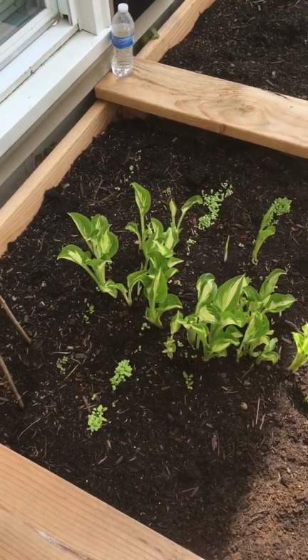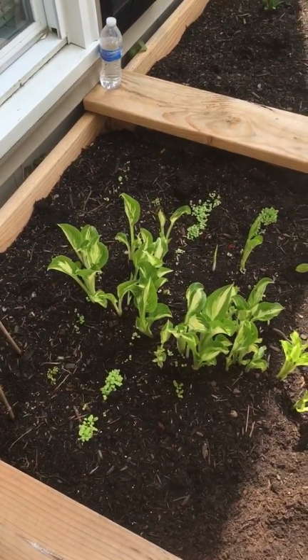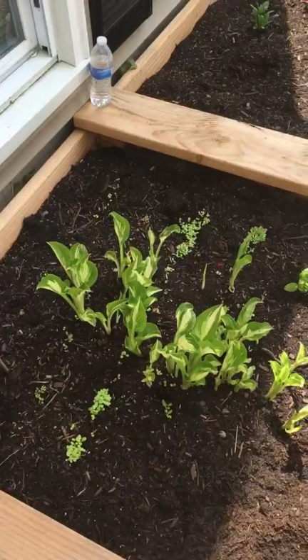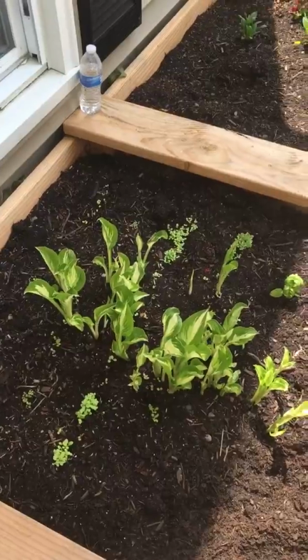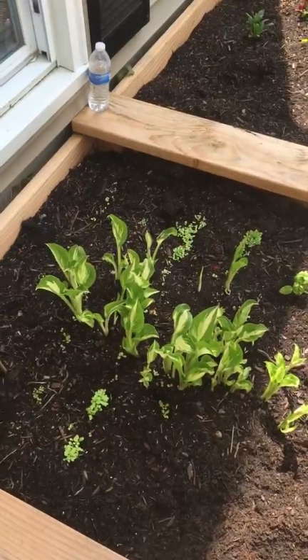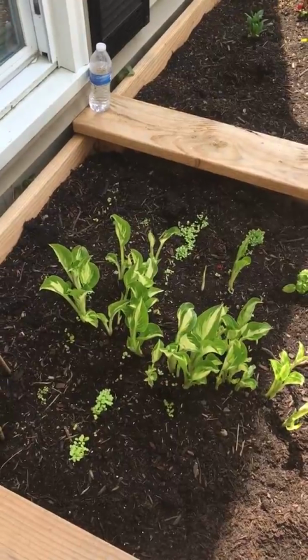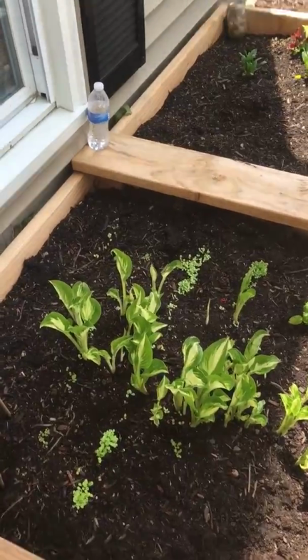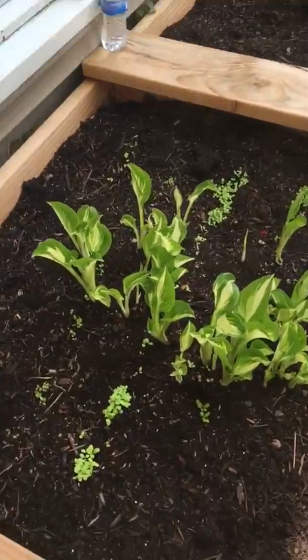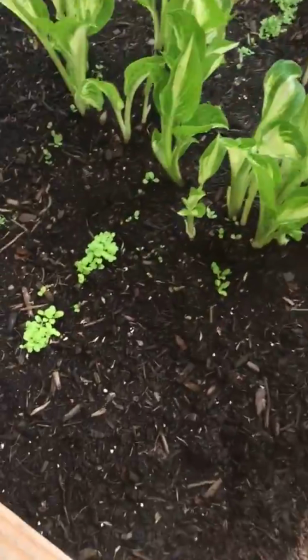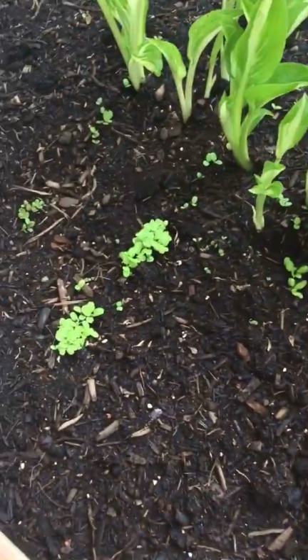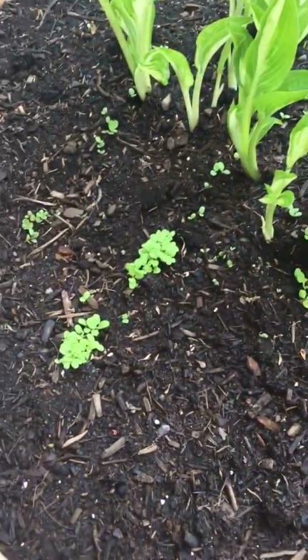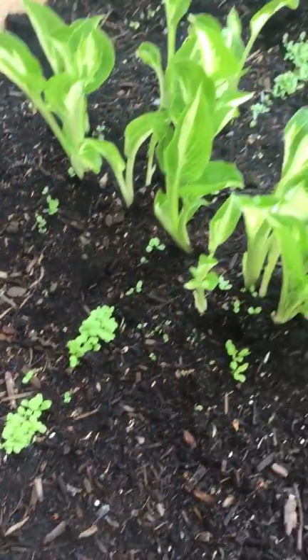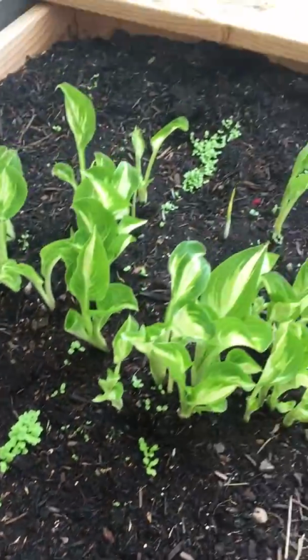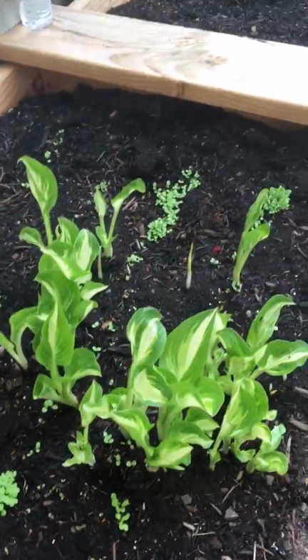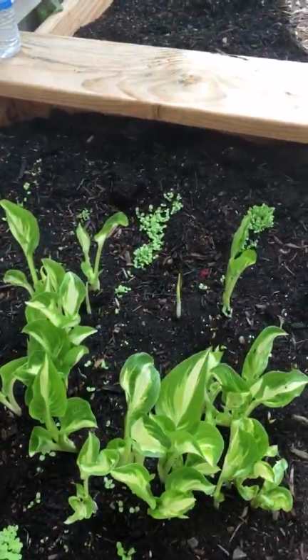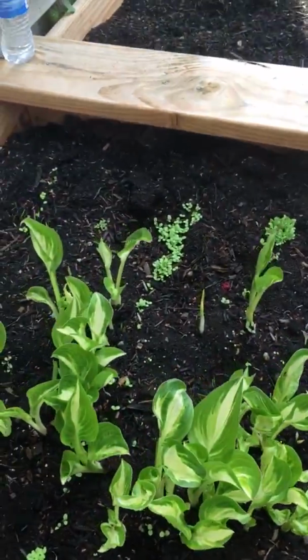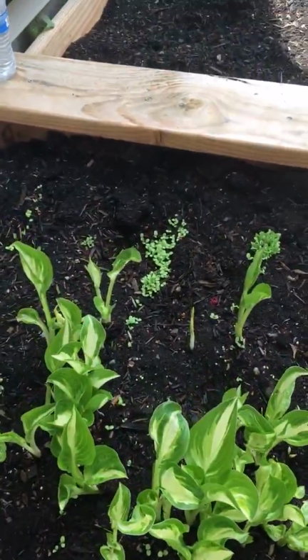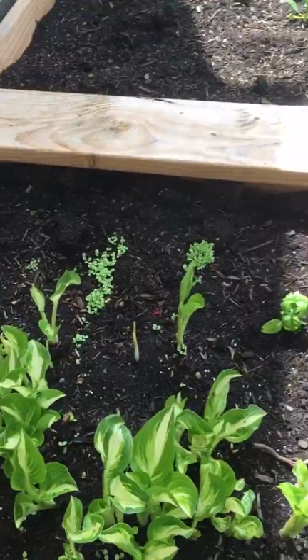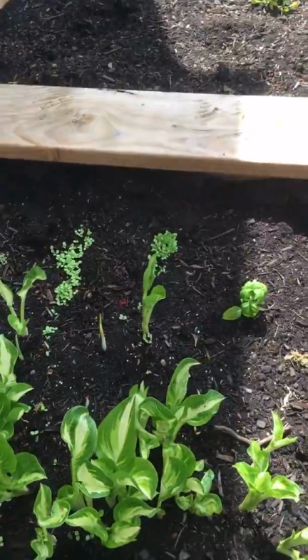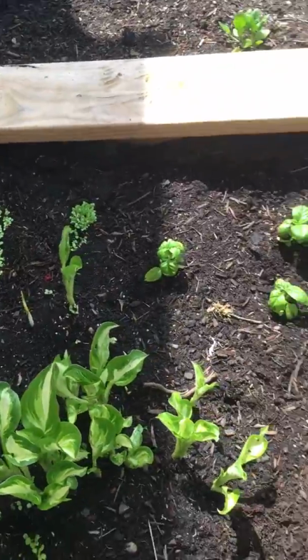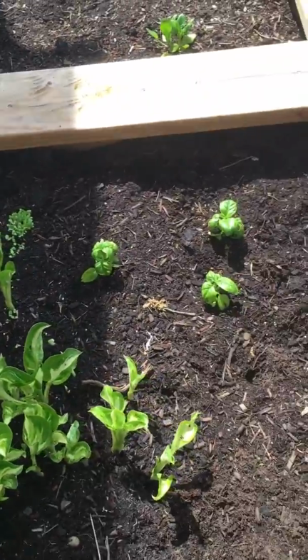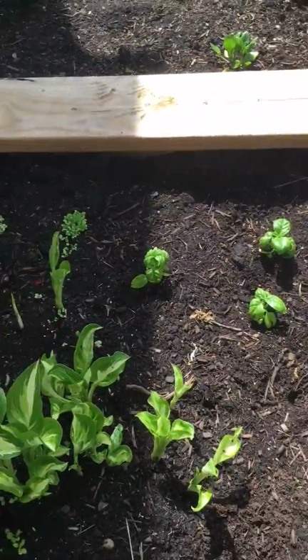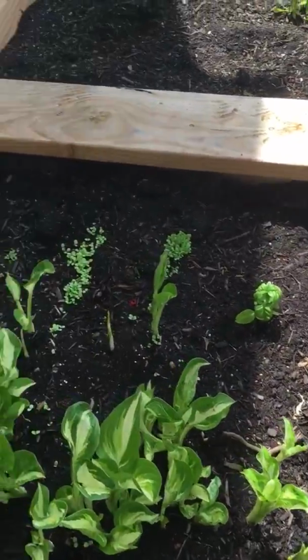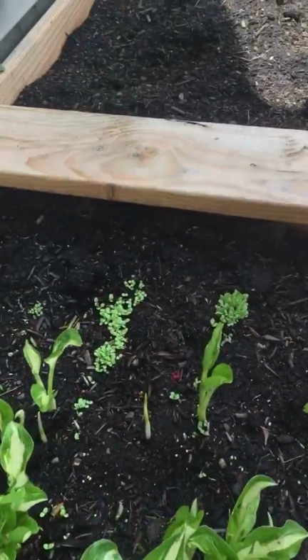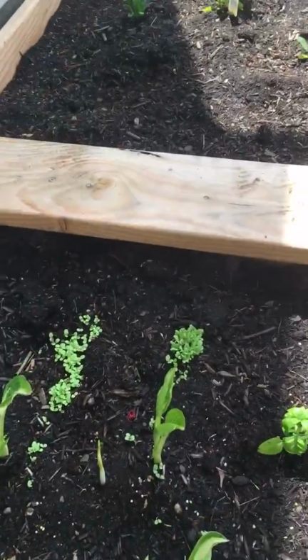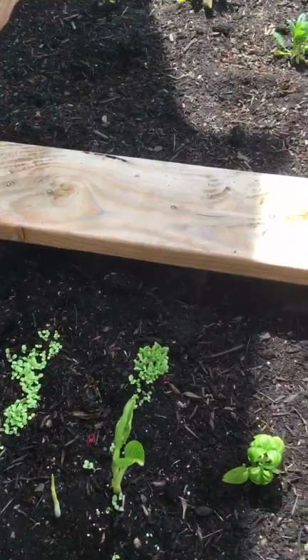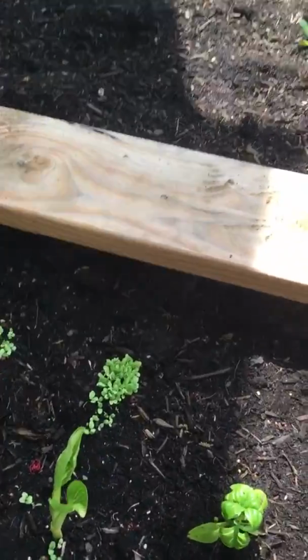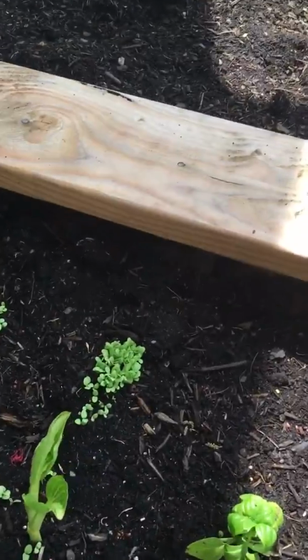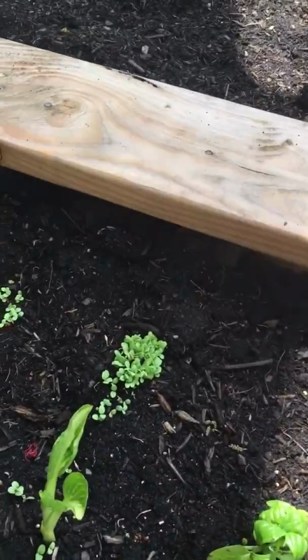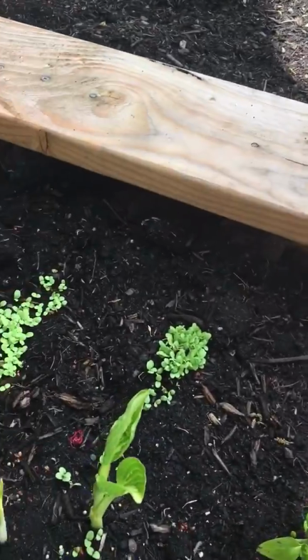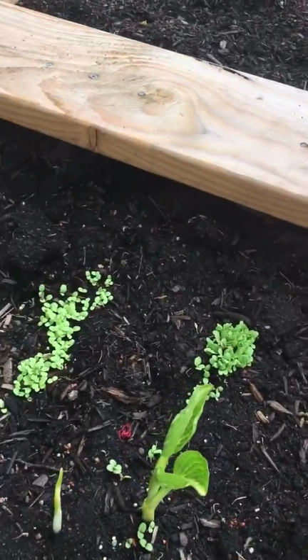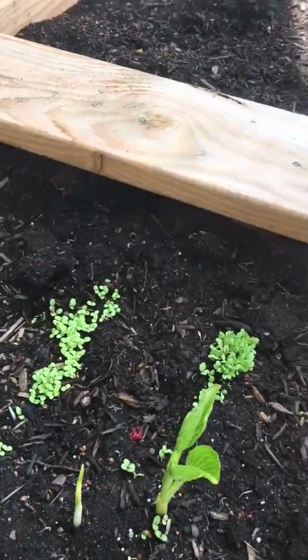And that's a package of lettuce seeds I had thrown in. All of a sudden with the rain — I forgot all about them — they're just coming in like crazy. Little colonies of them. They're pretty cute.